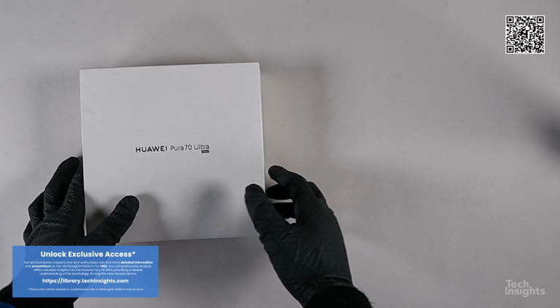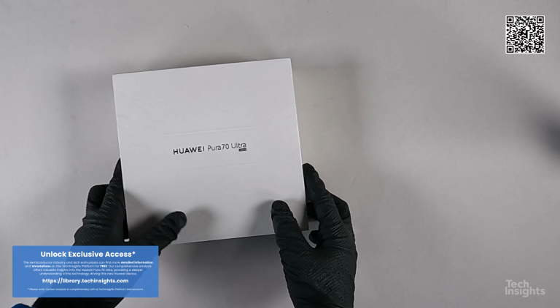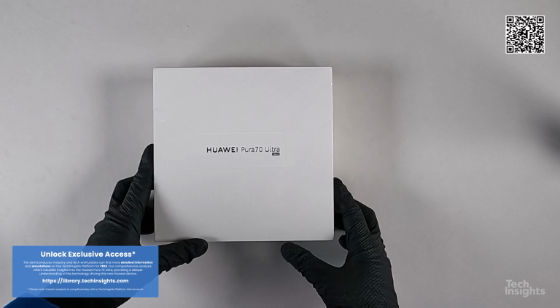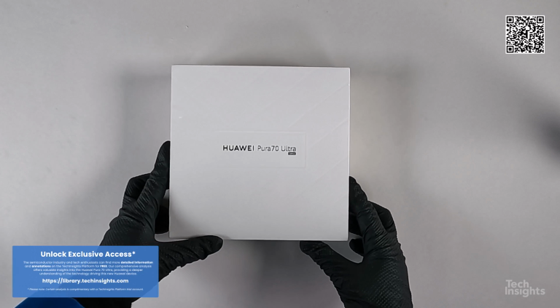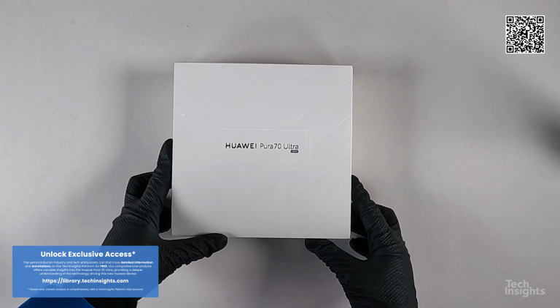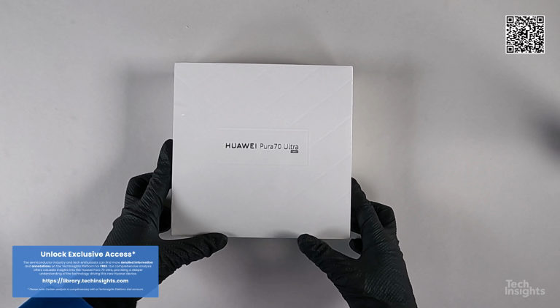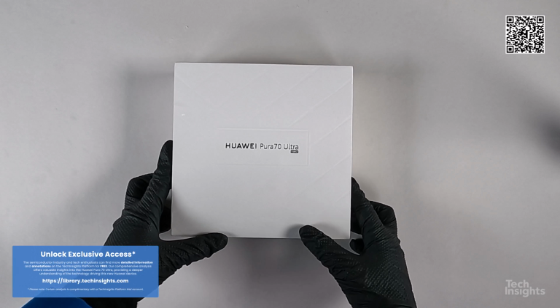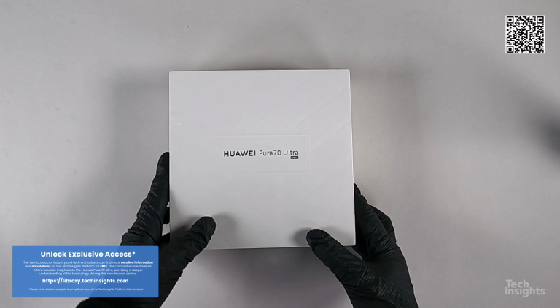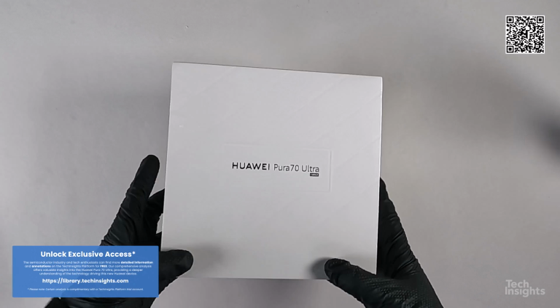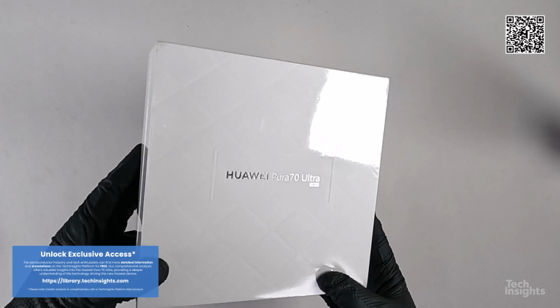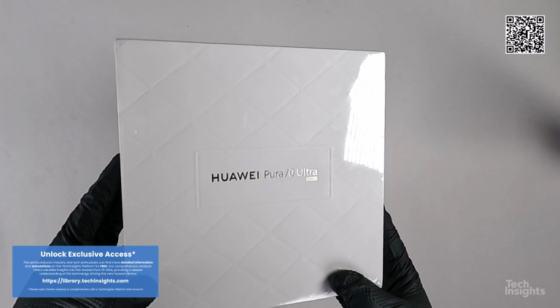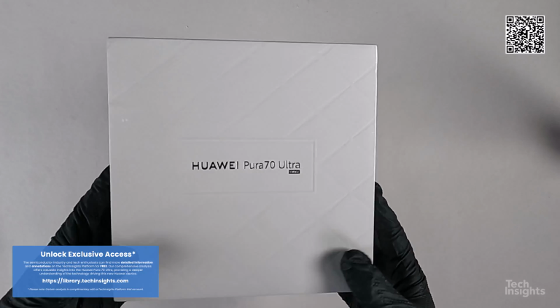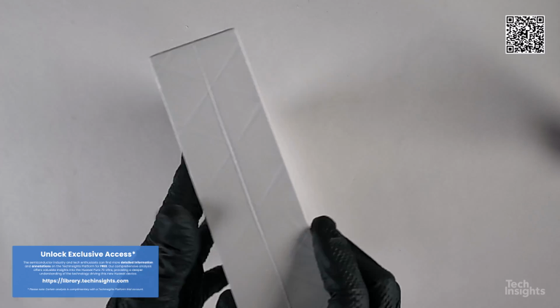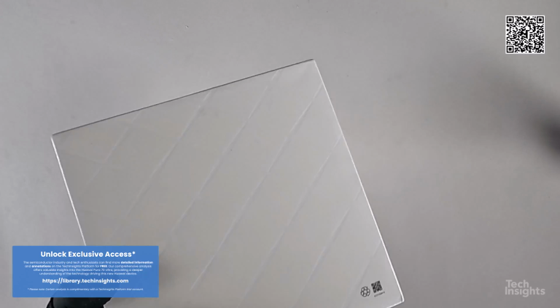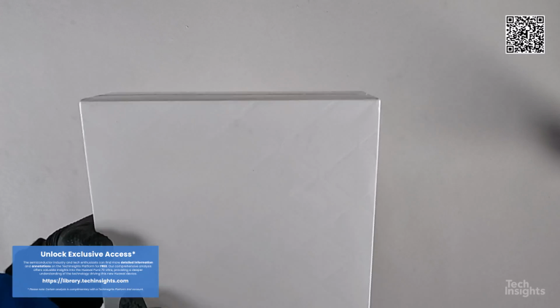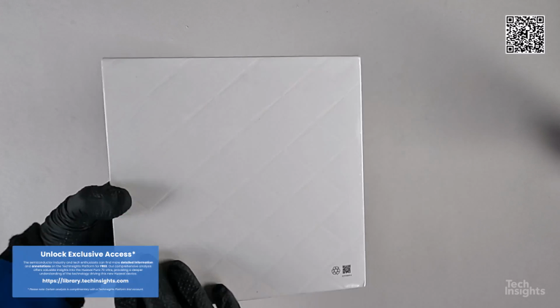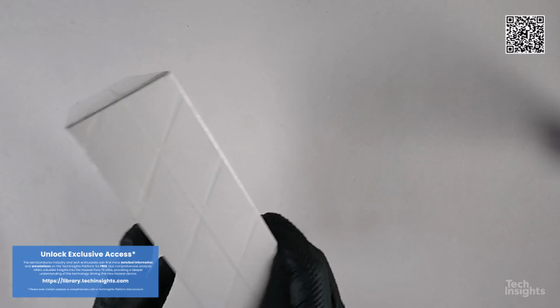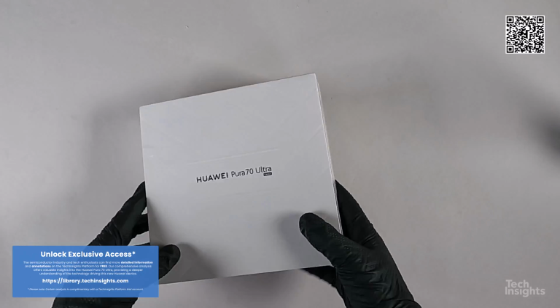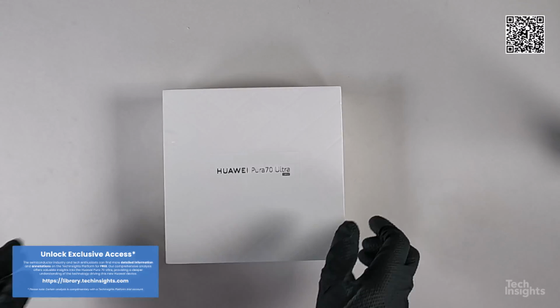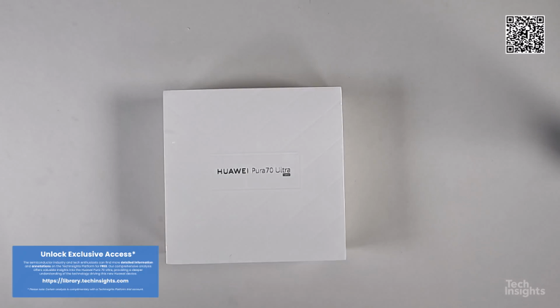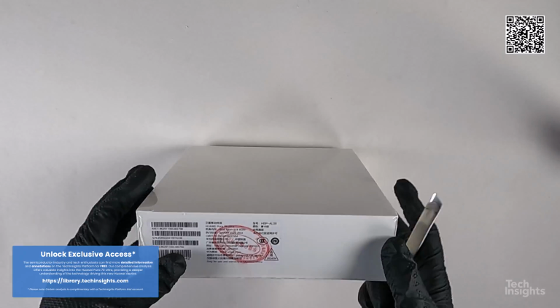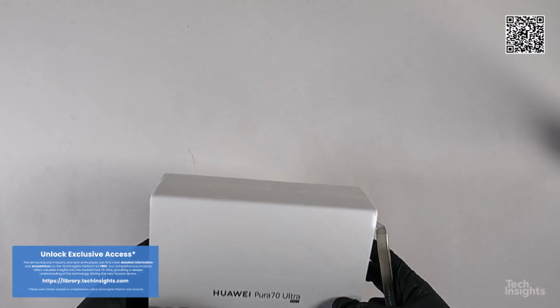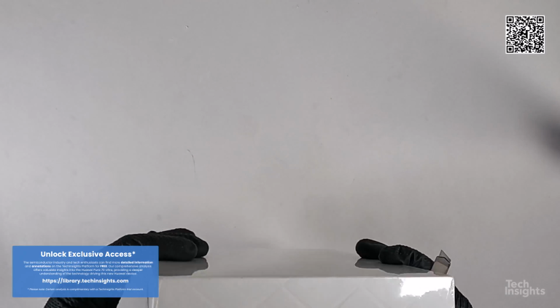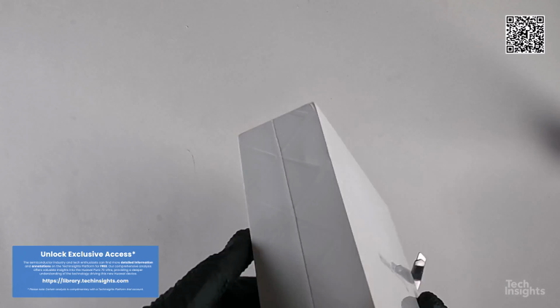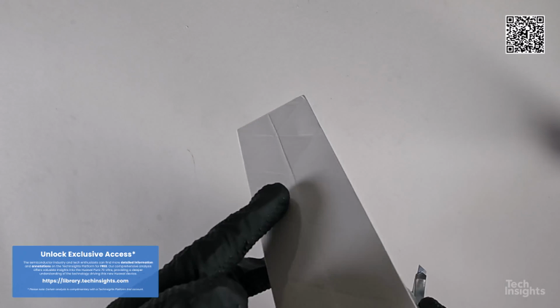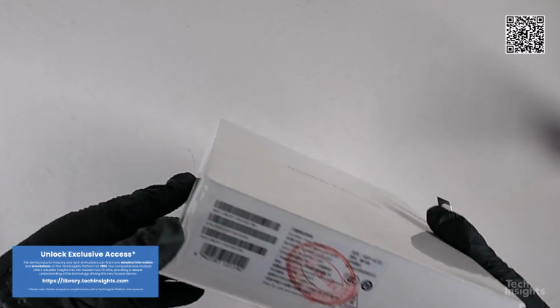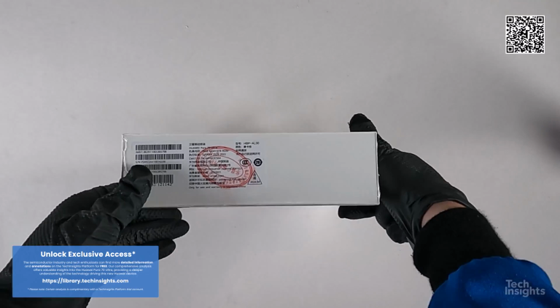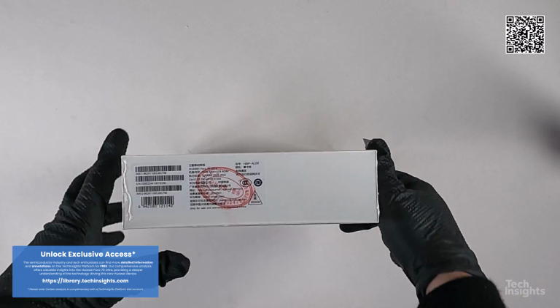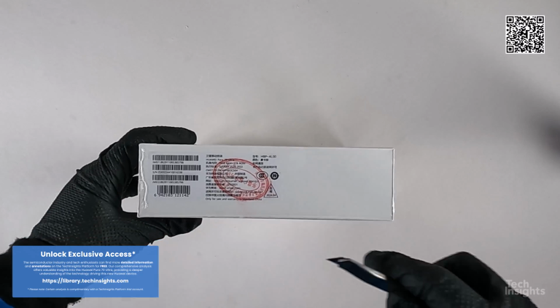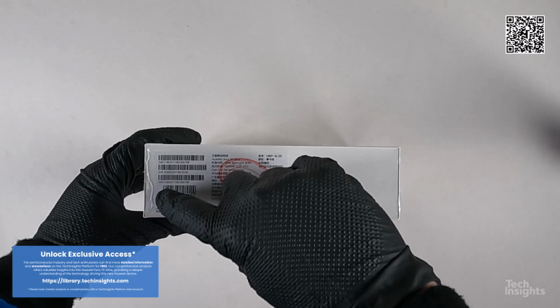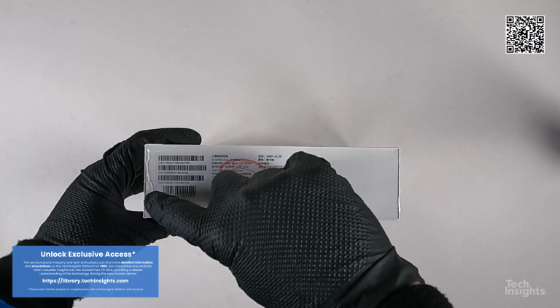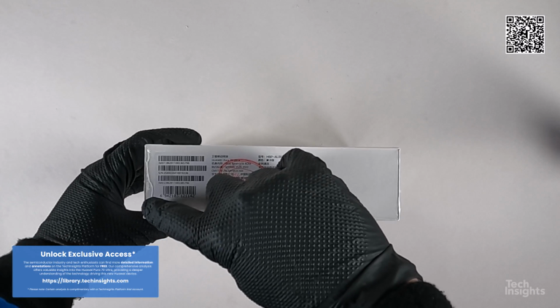Today we are excited to announce we just received the highly anticipated Huawei Pura 70 Ultra mobile phone, and we can't wait to dive in and explore its secrets.